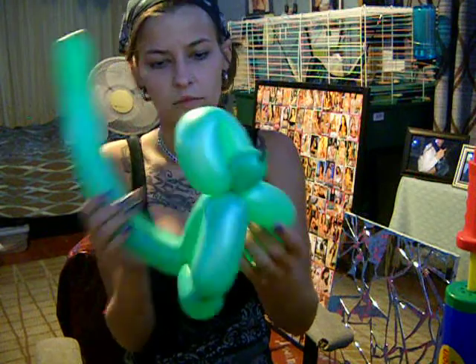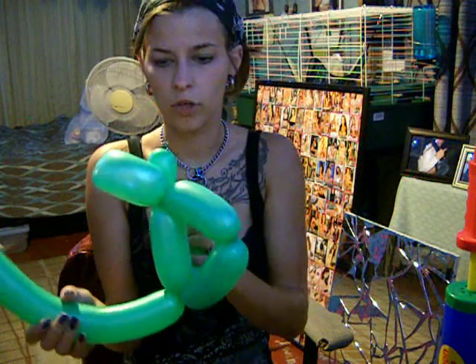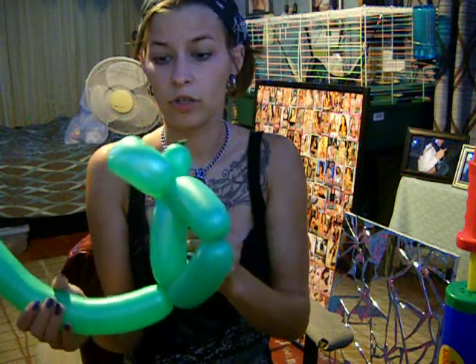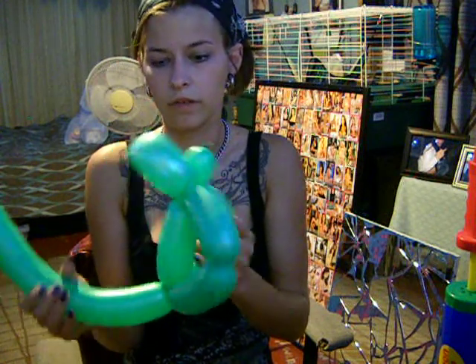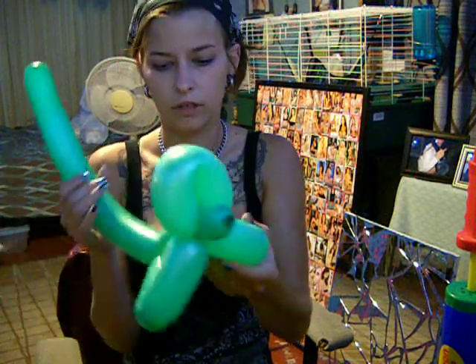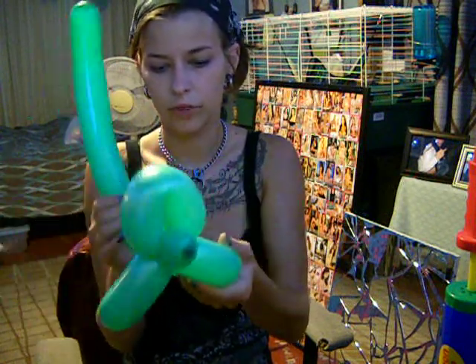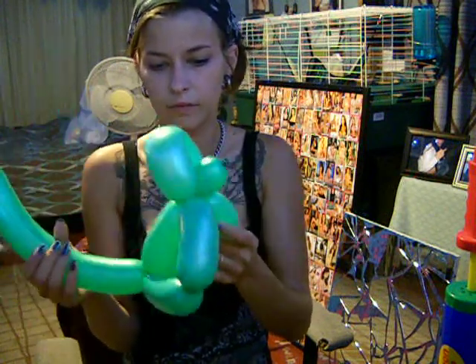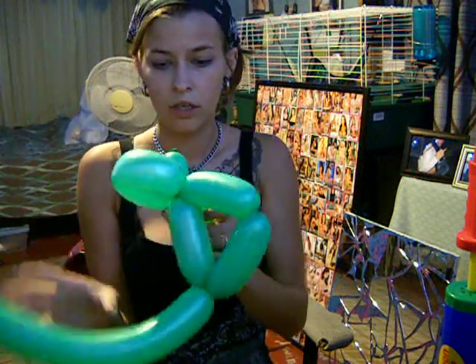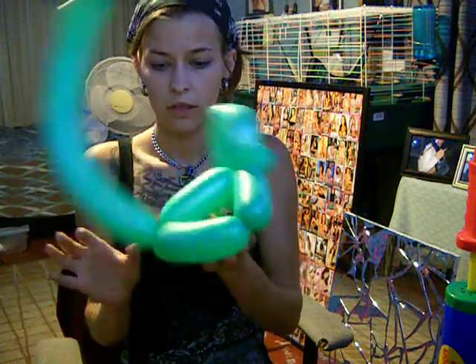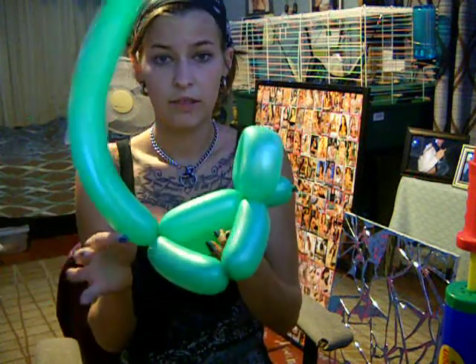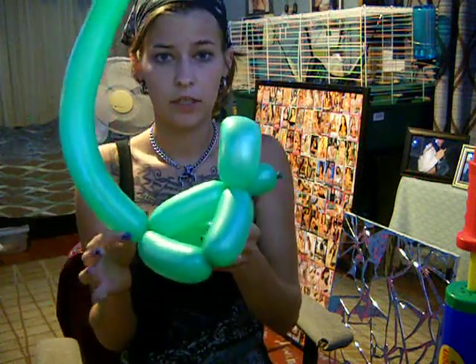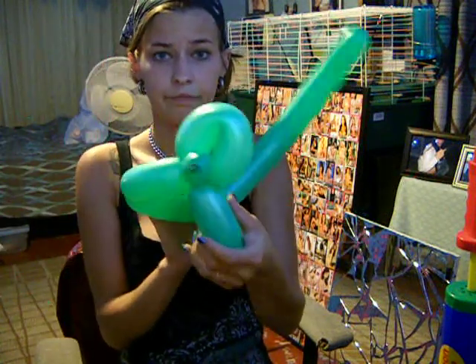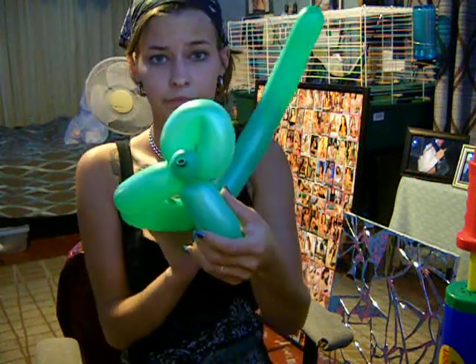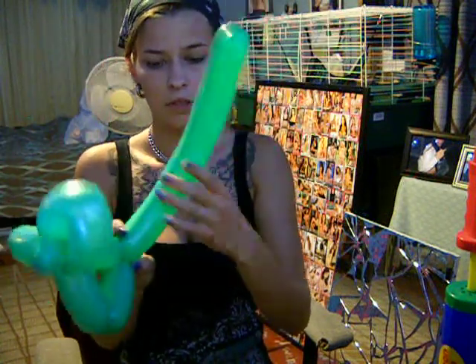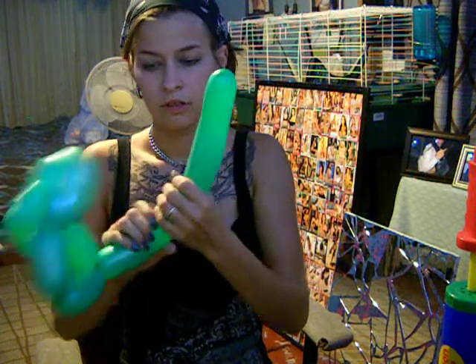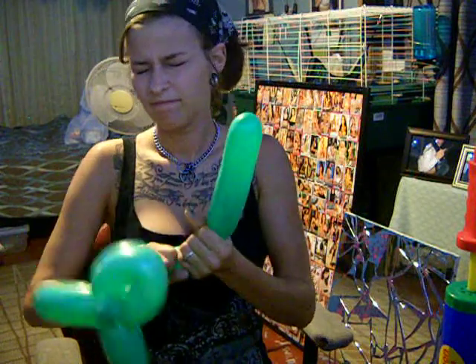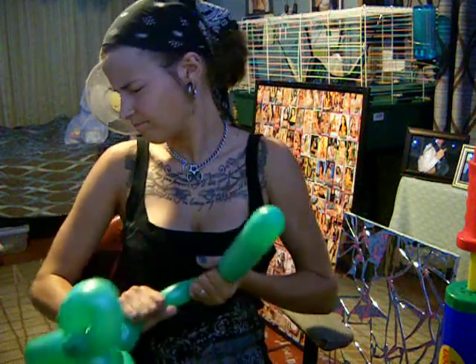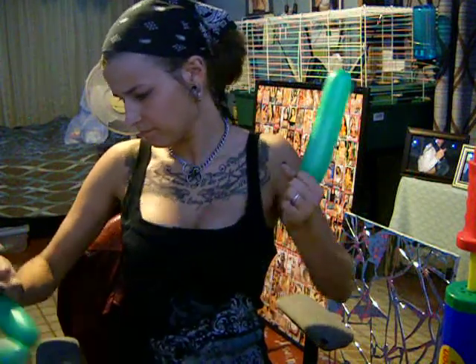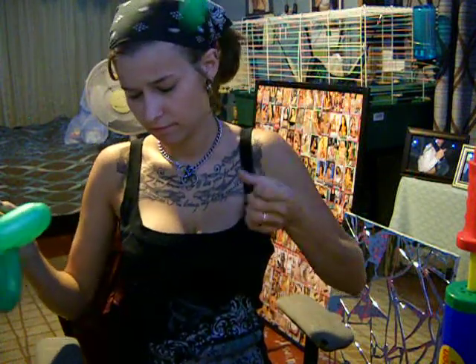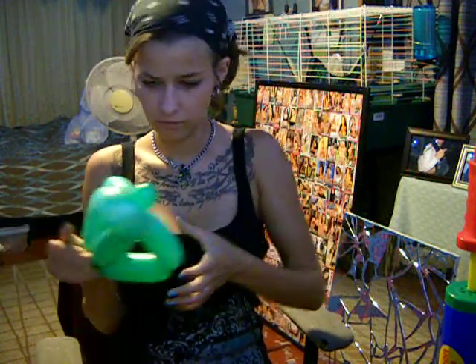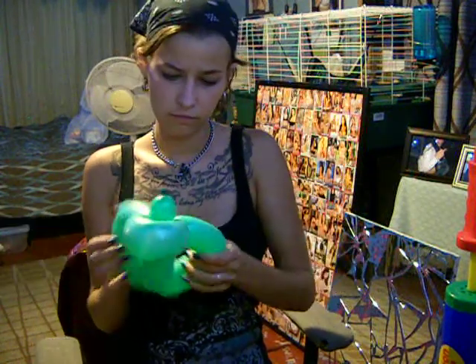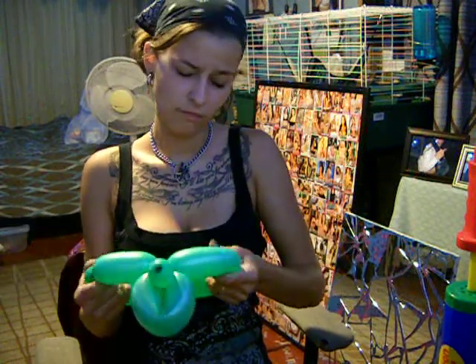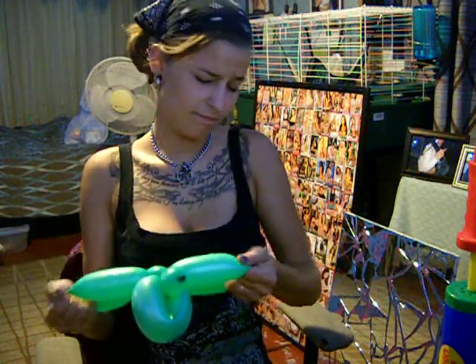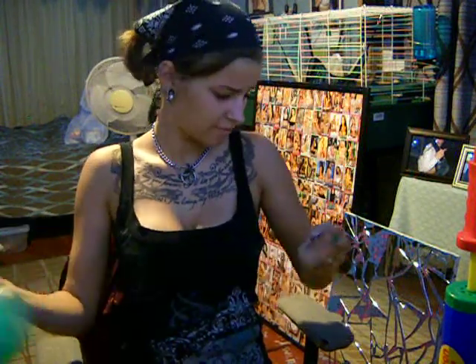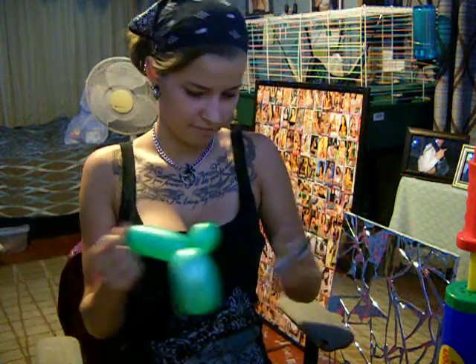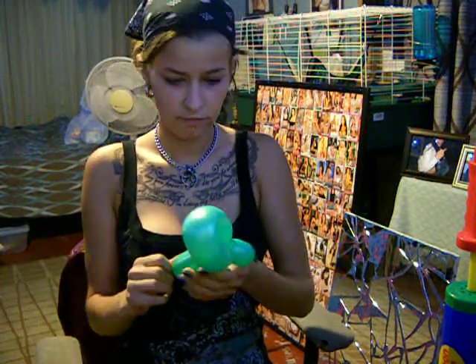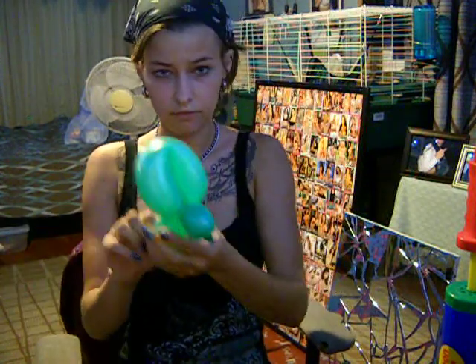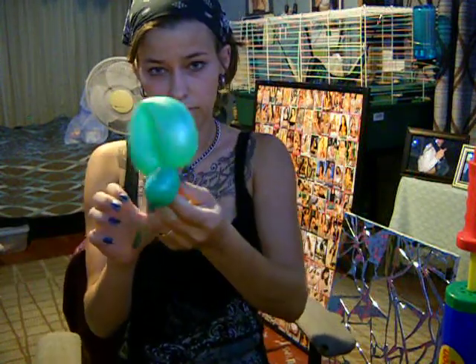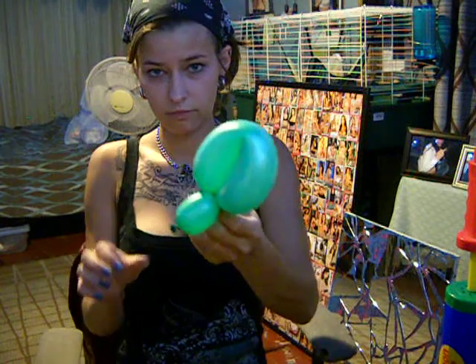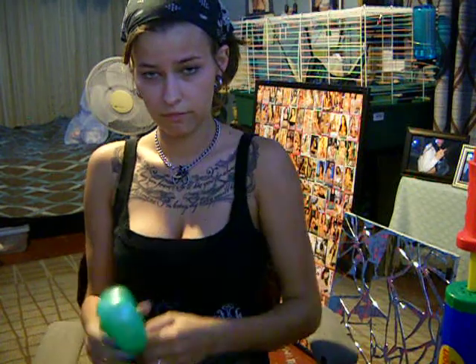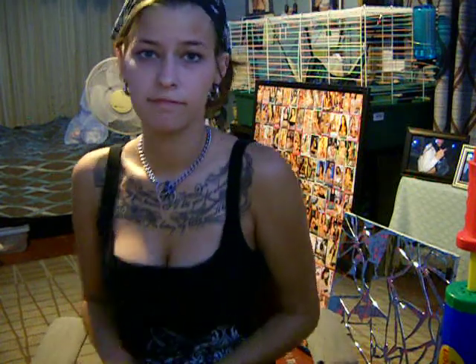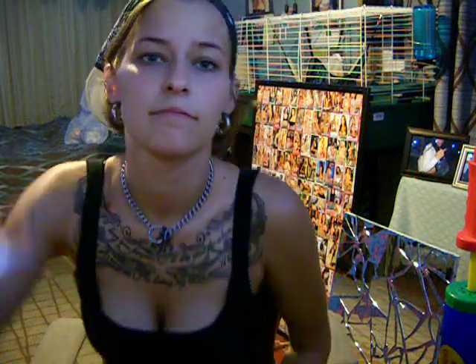If you want, you can draw a face on it. But that's the monkey. Thank you.